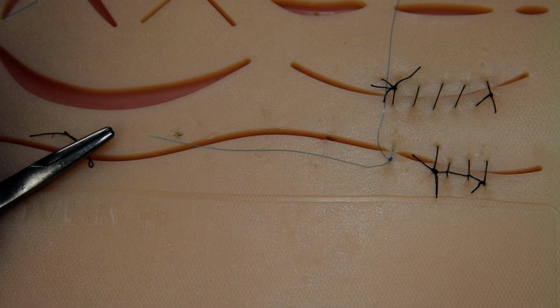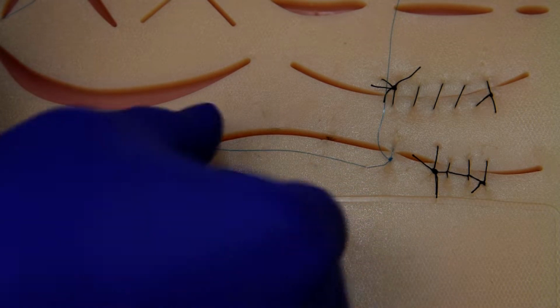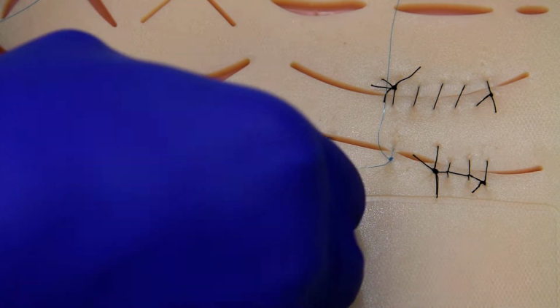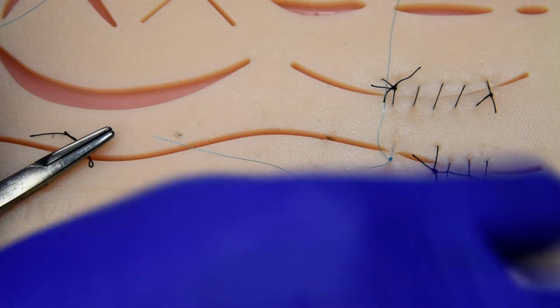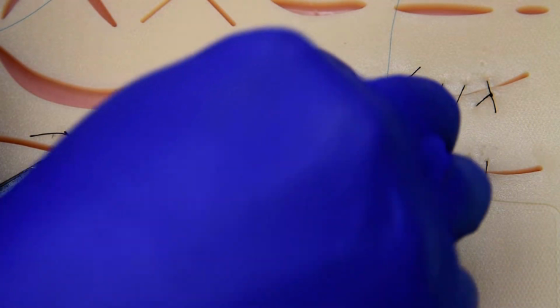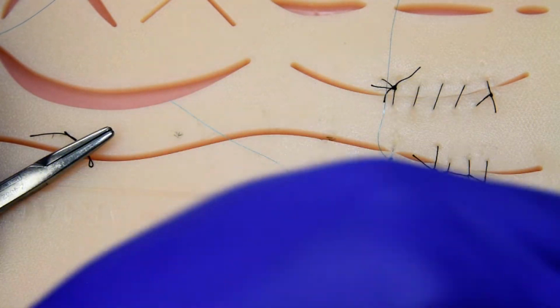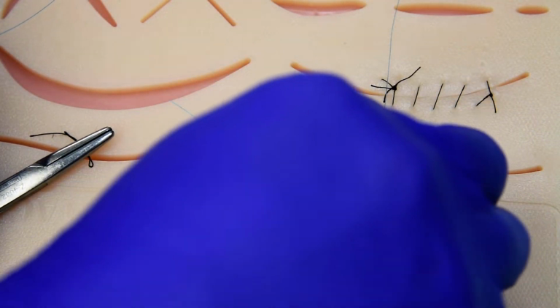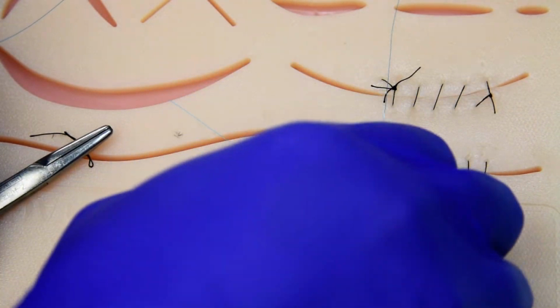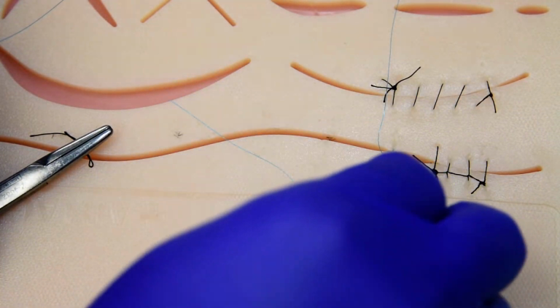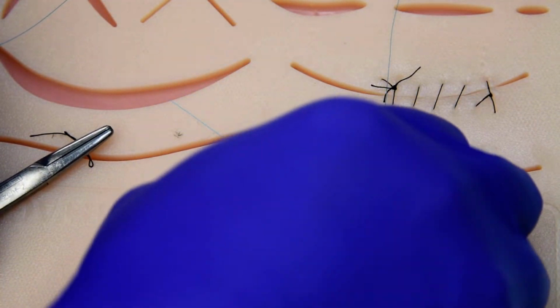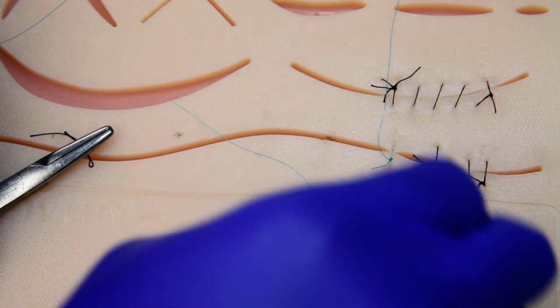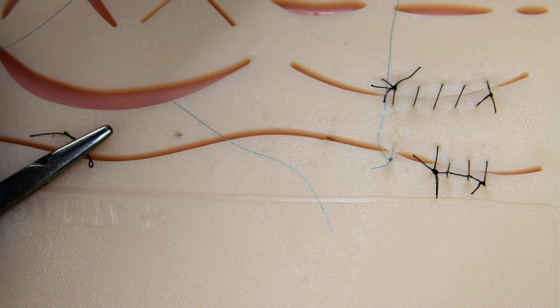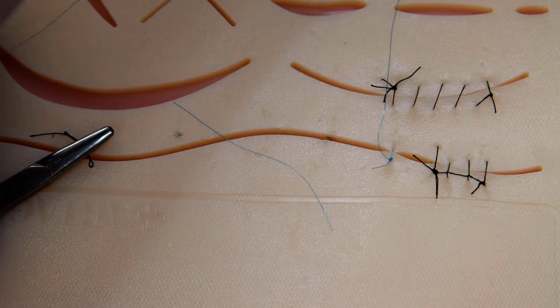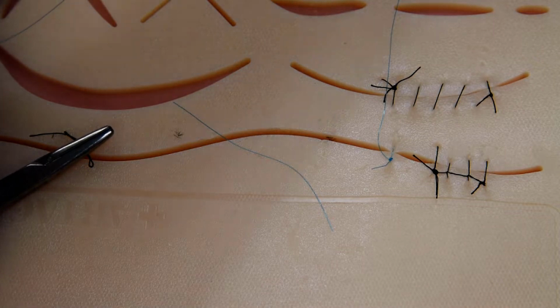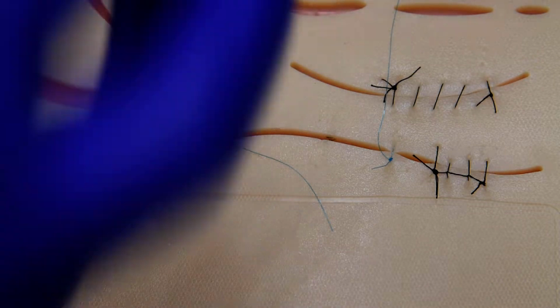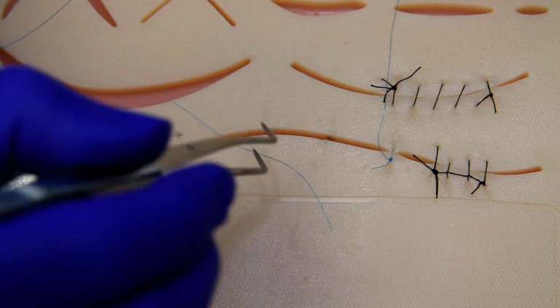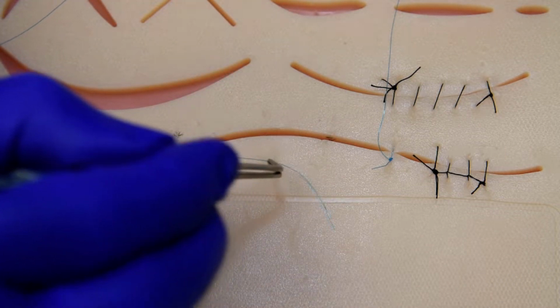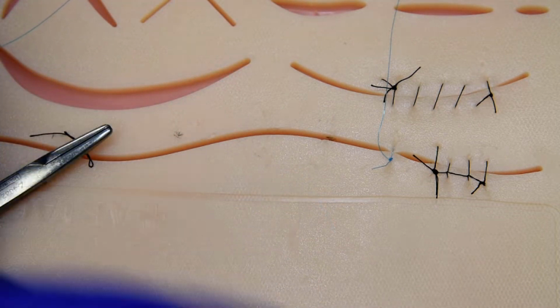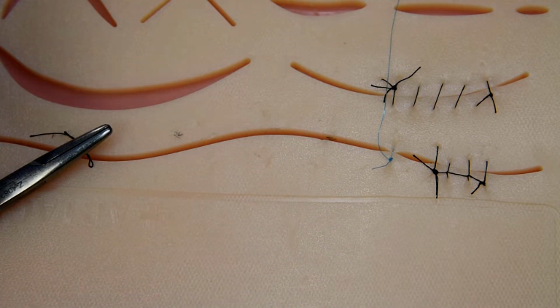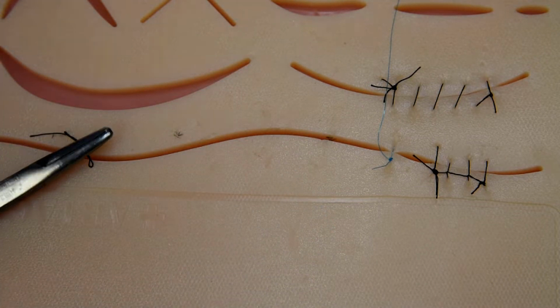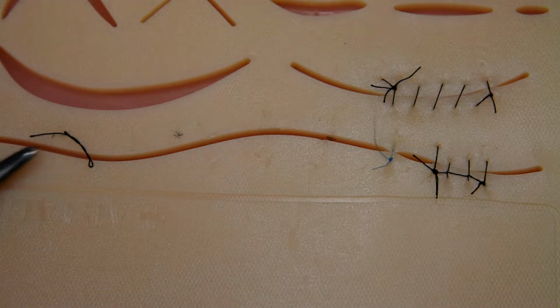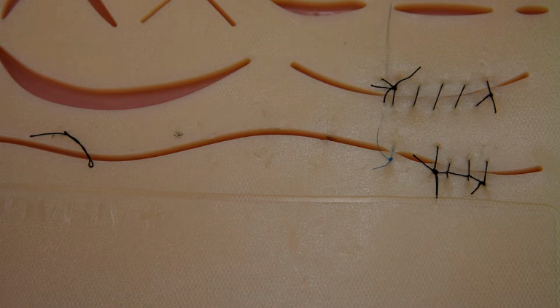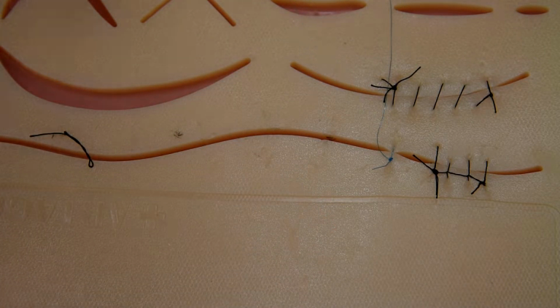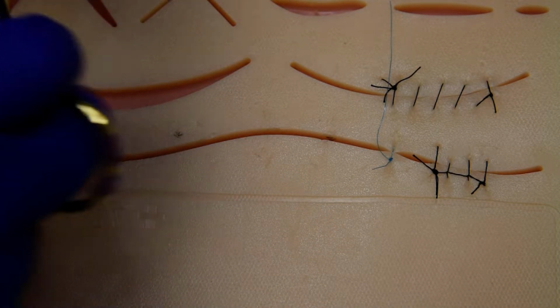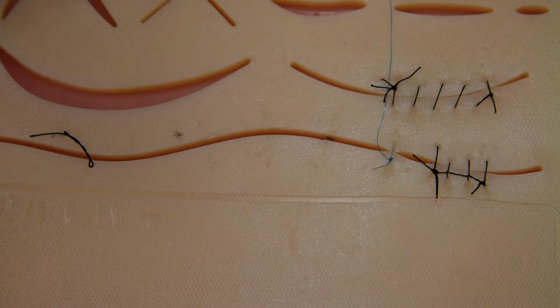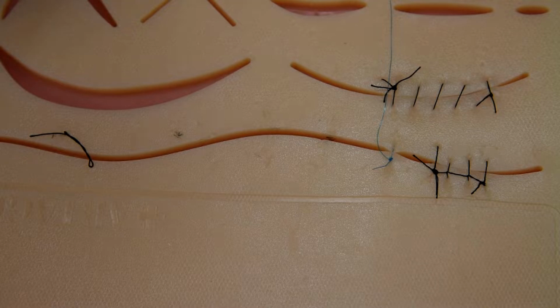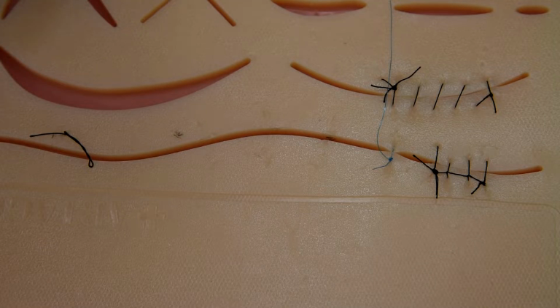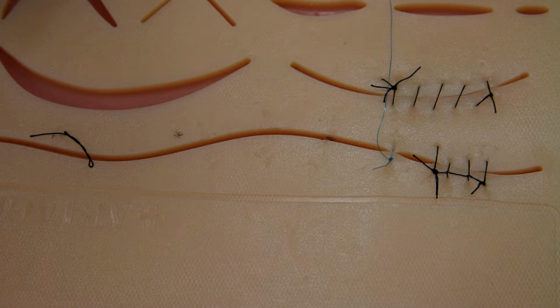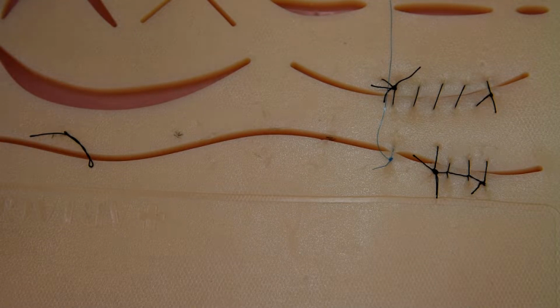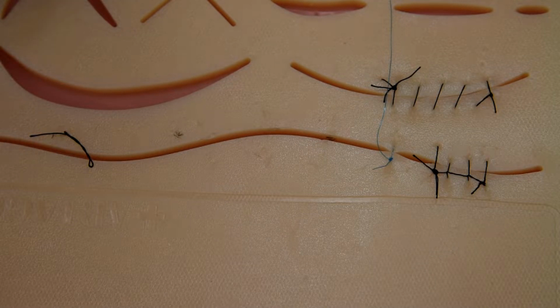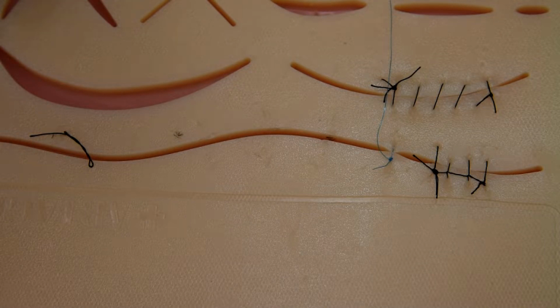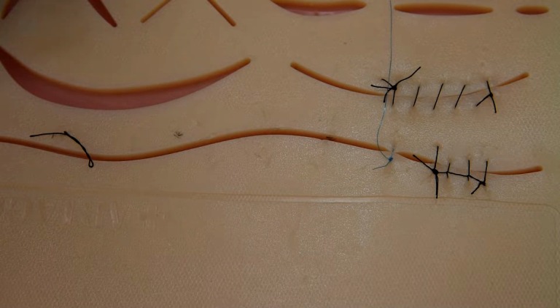We'll cut that tail and, just like we did on the other two examples, we'll move forward with three to four millimeter bites, three to four millimeters apart.